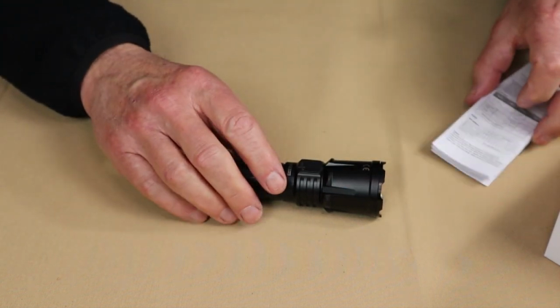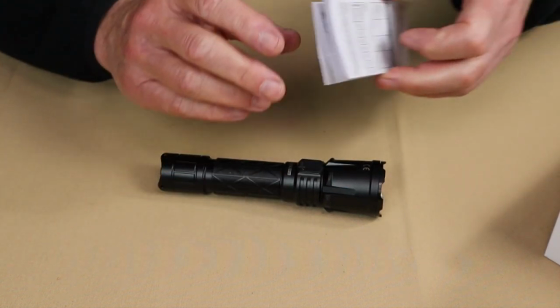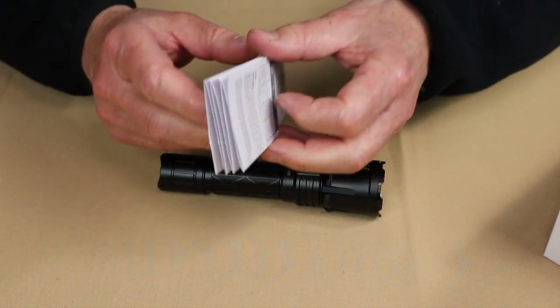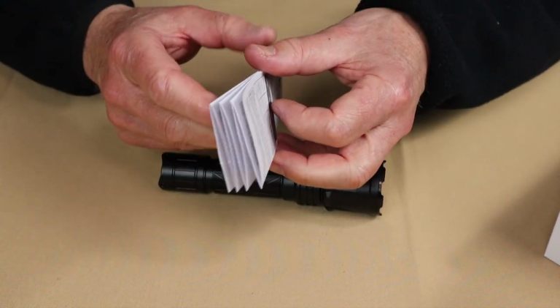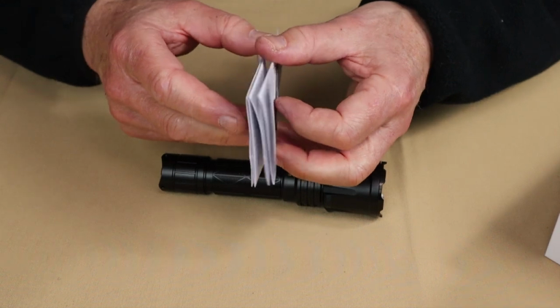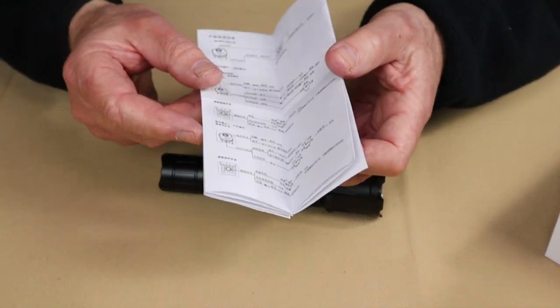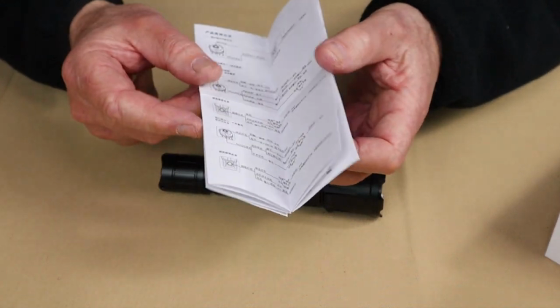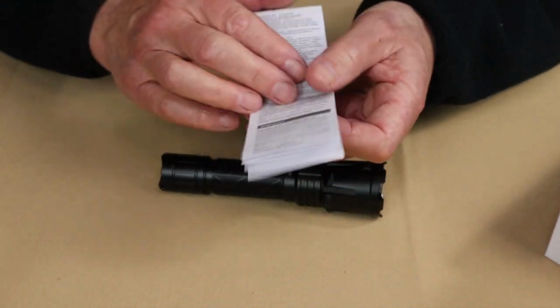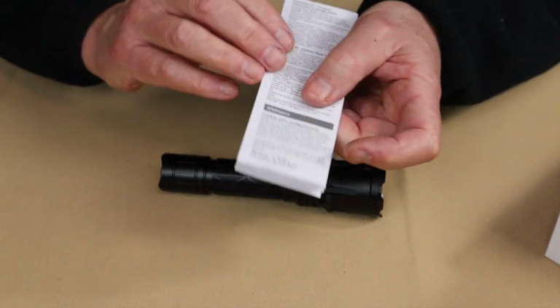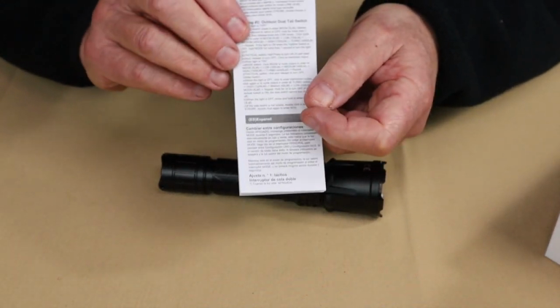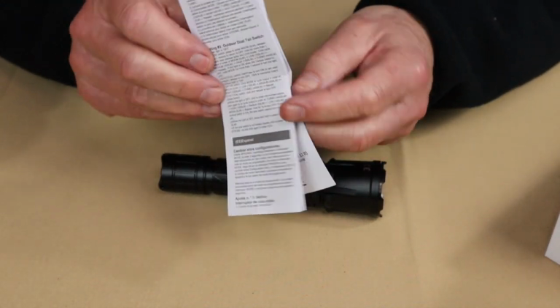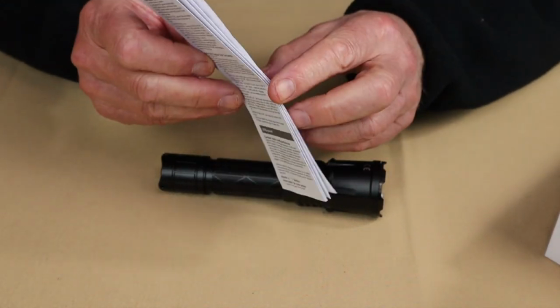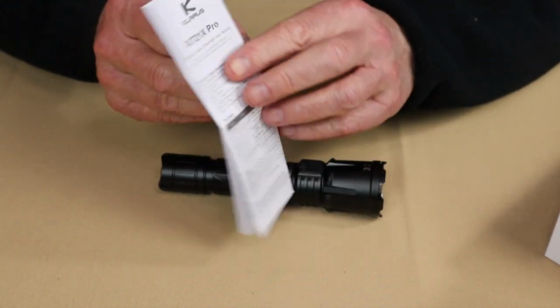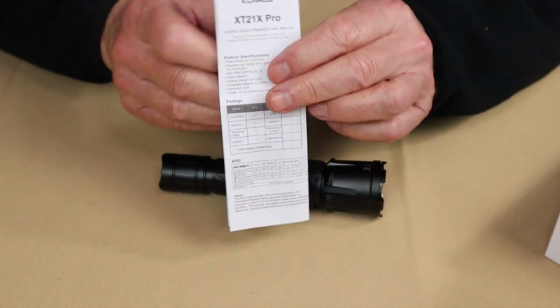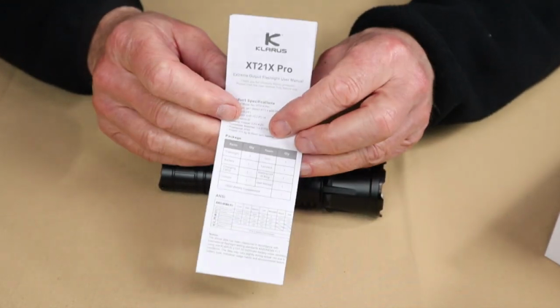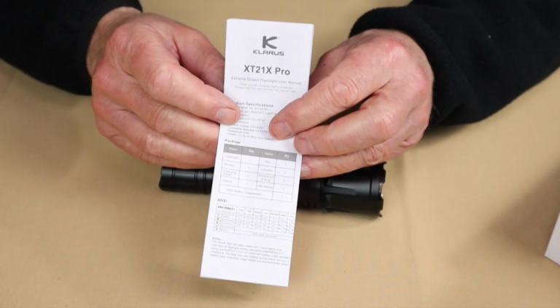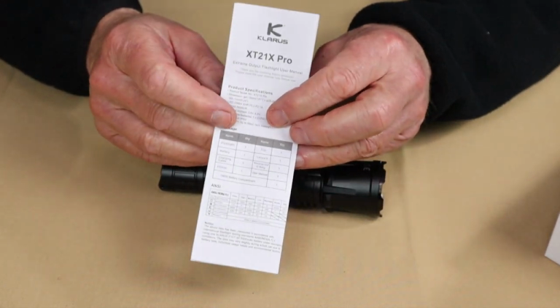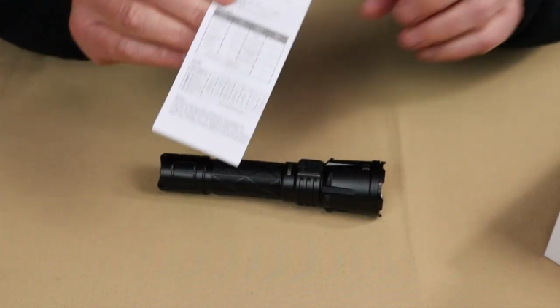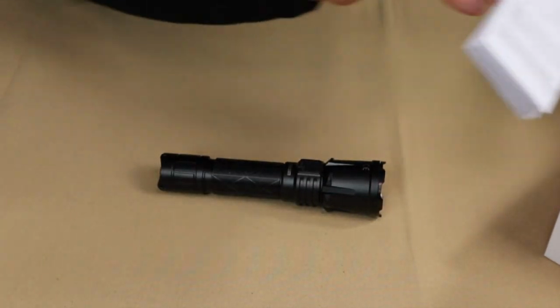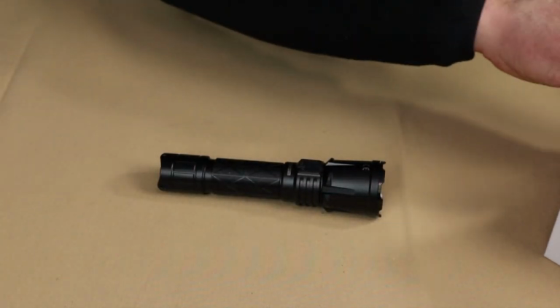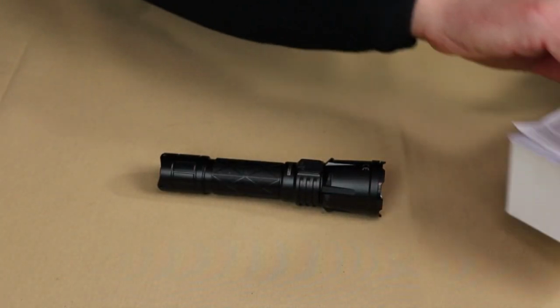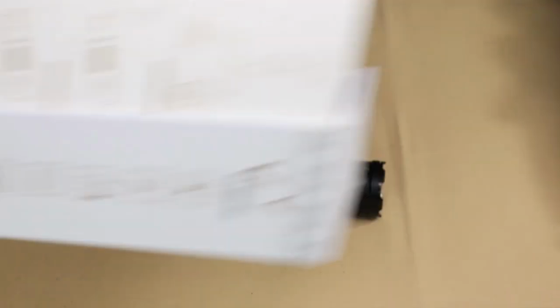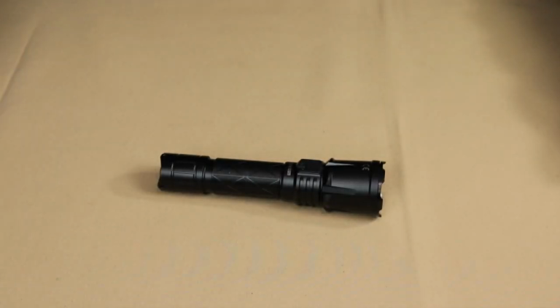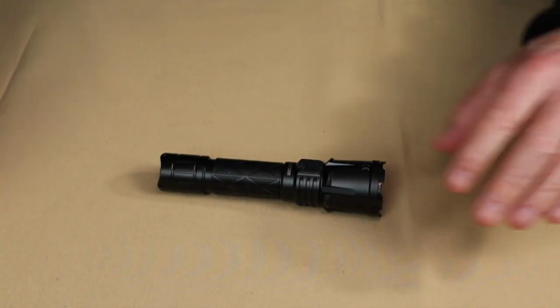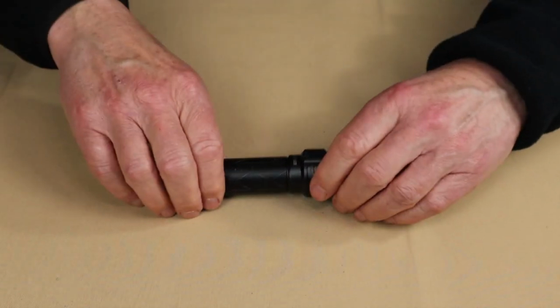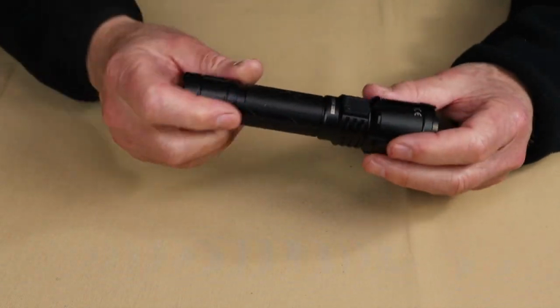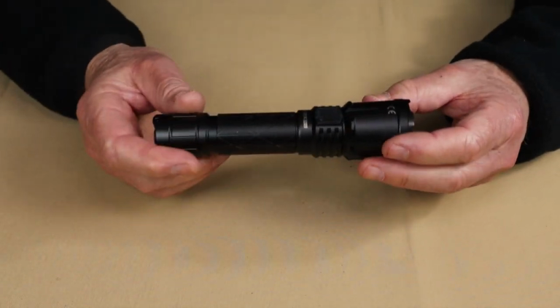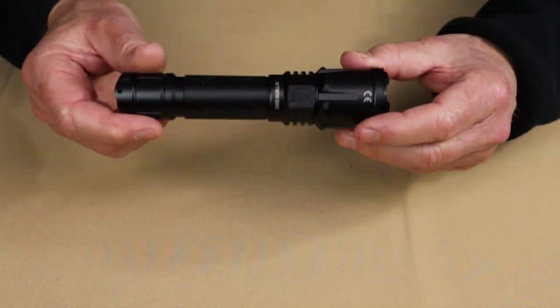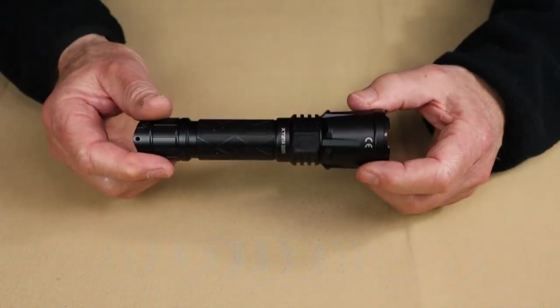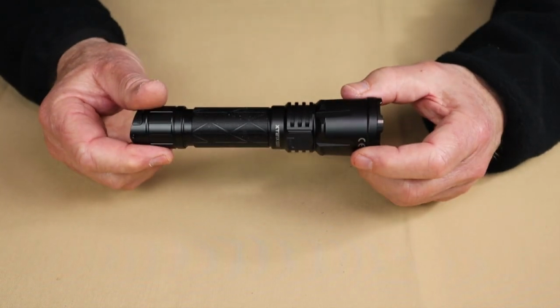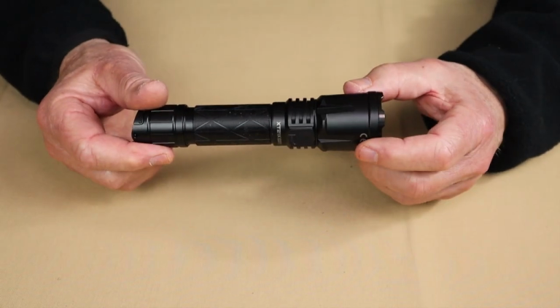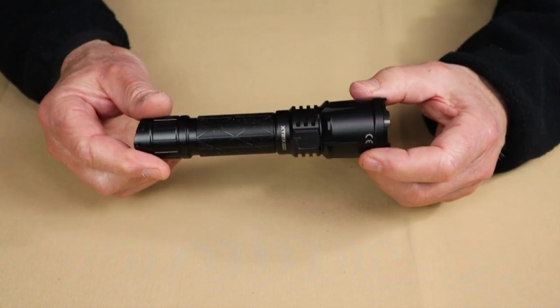And finally, of course, there is the operating manual and warranty information. All good to have. Let's bring the flashlight back in.